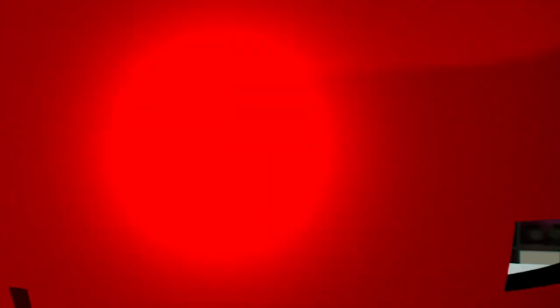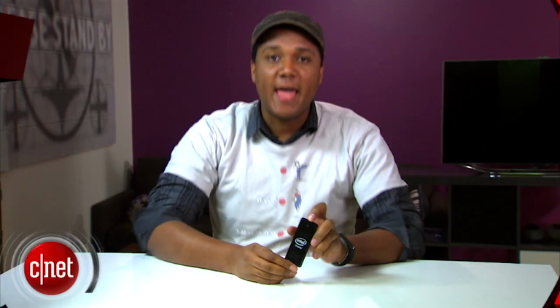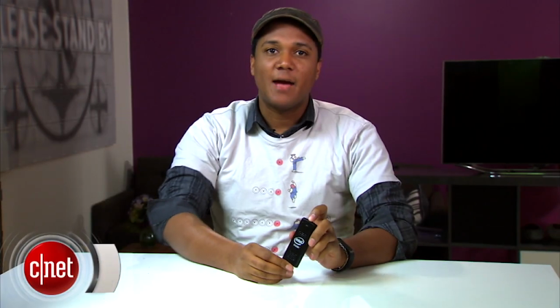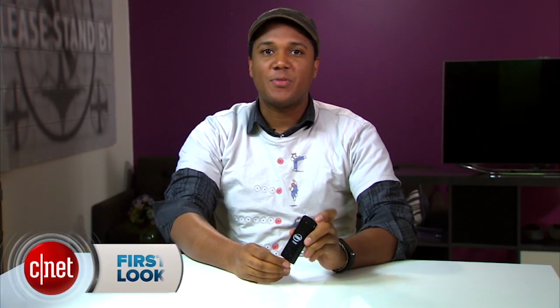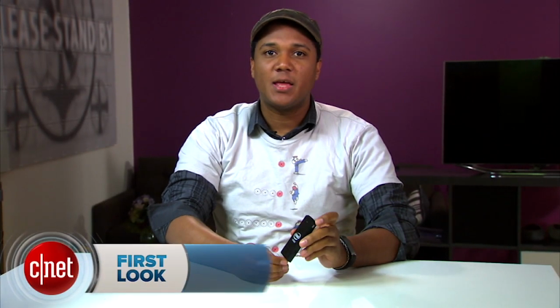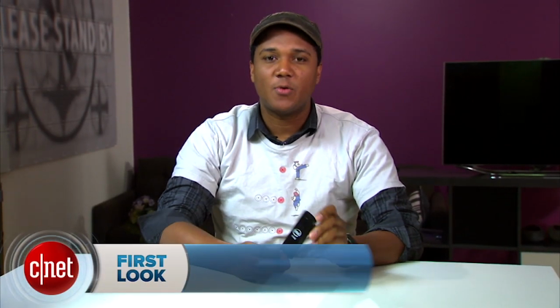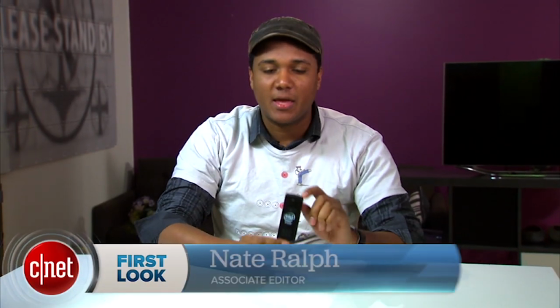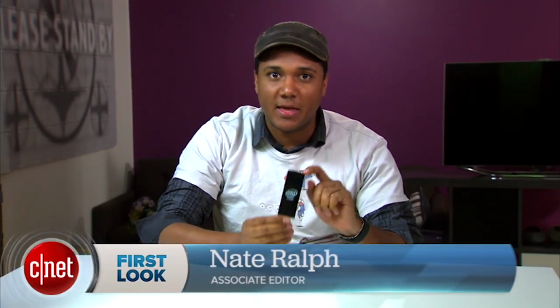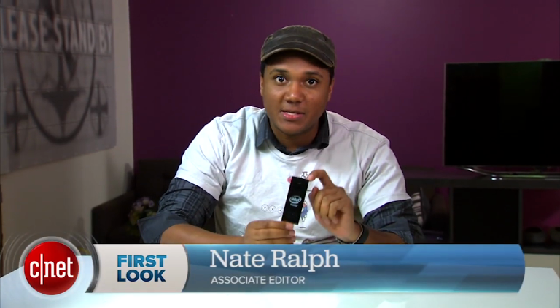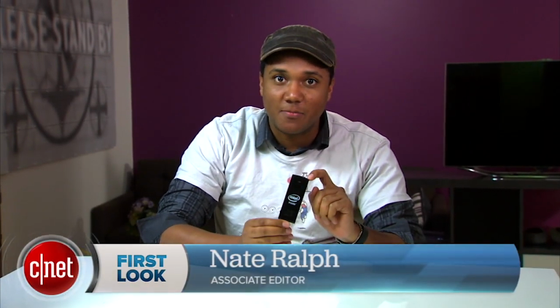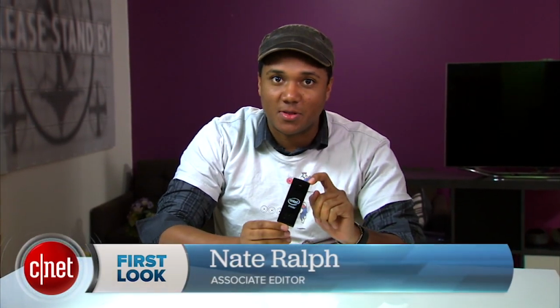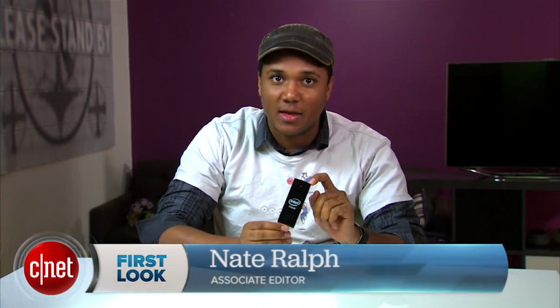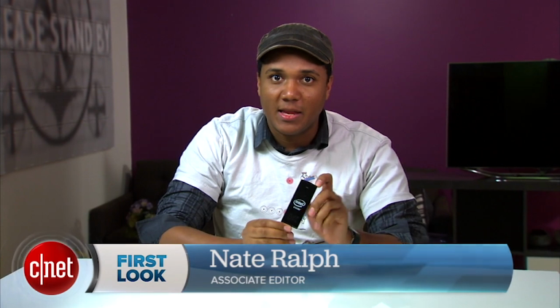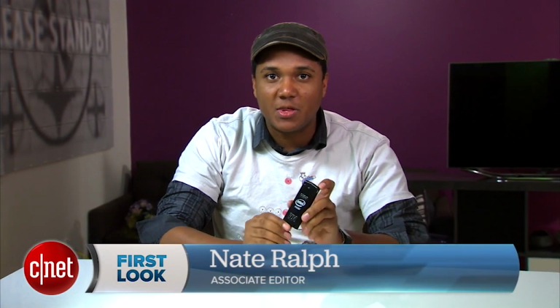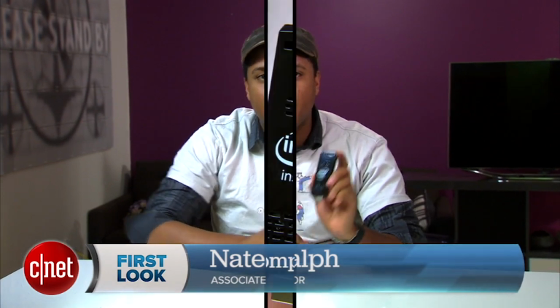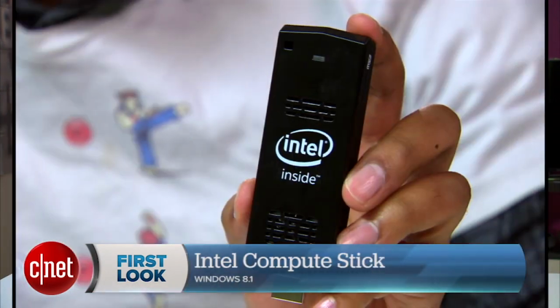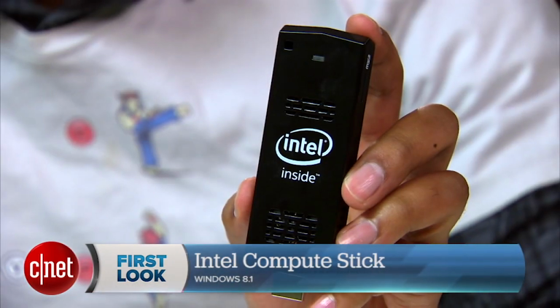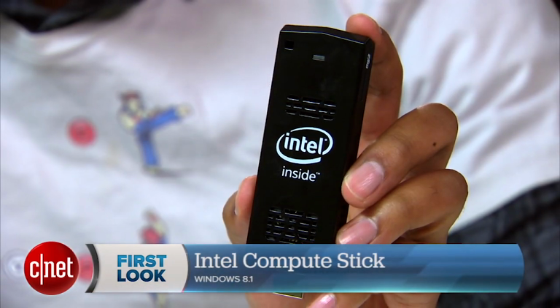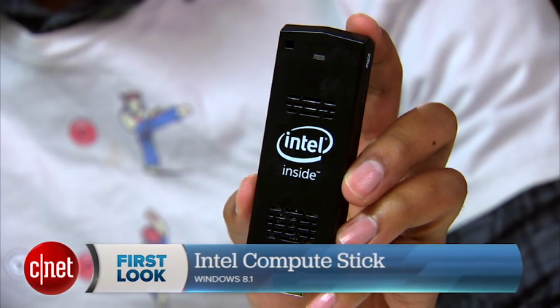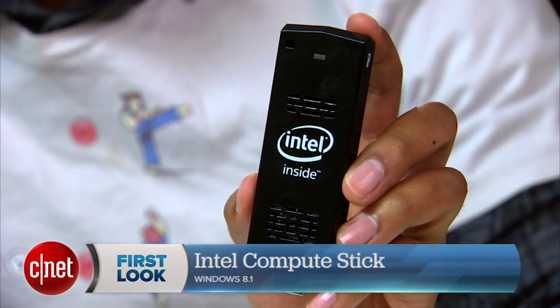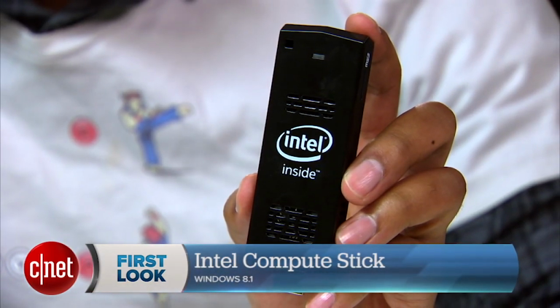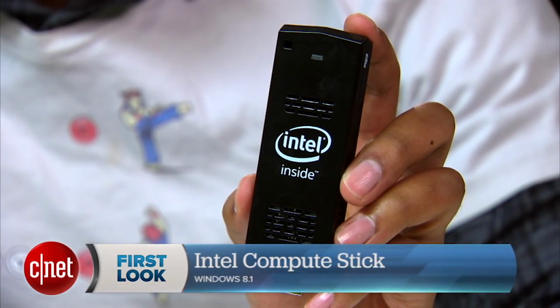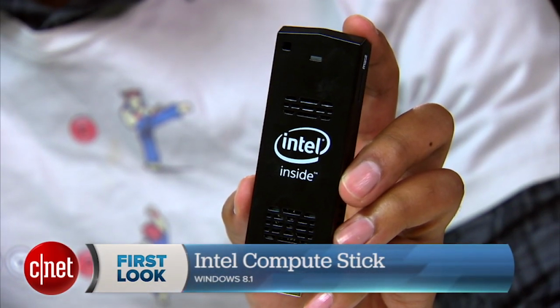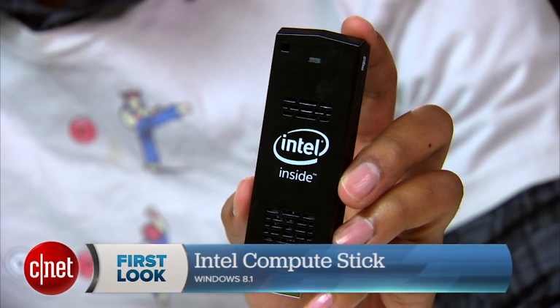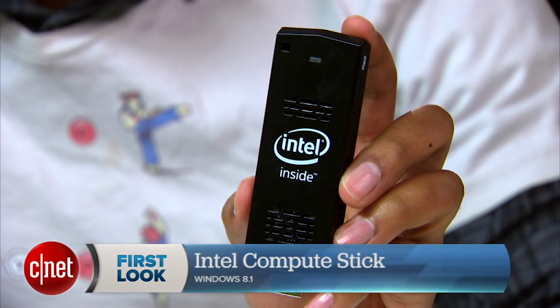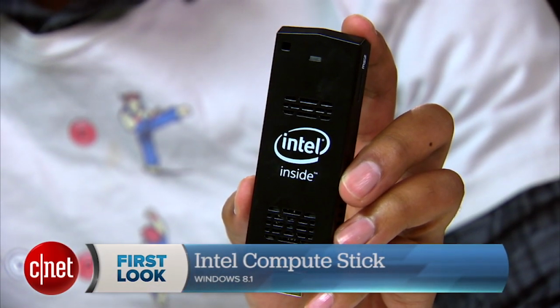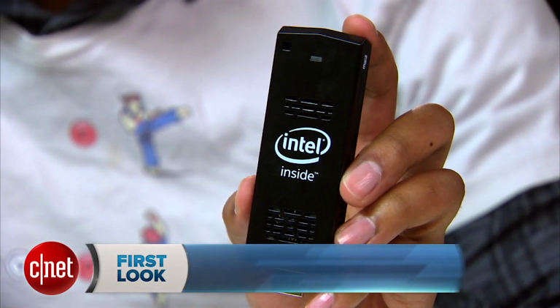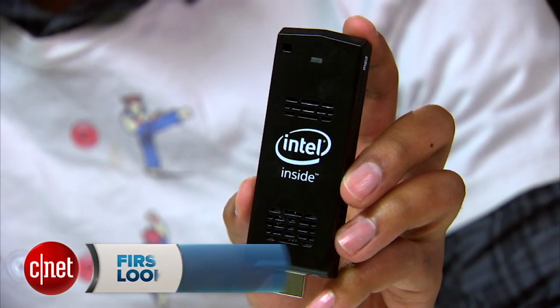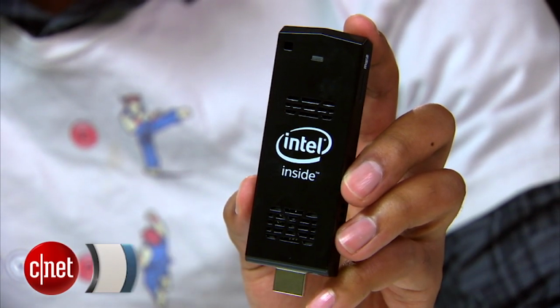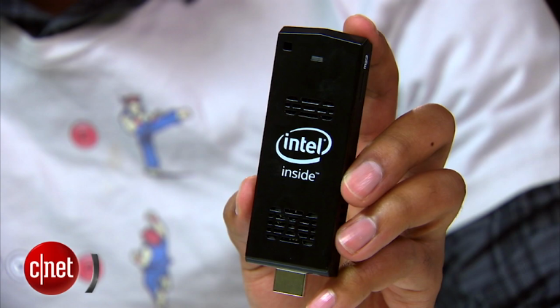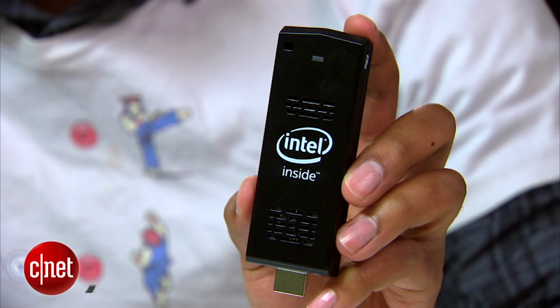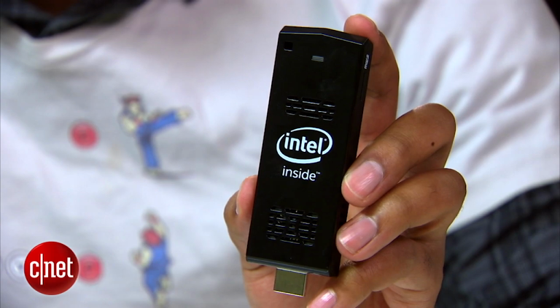Hey, I'm Nate with CNET and today we're checking out the Intel Compute Stick. This is a full Windows 8 PC crammed into a device that fits right in the palm of your hand and it costs about $150.